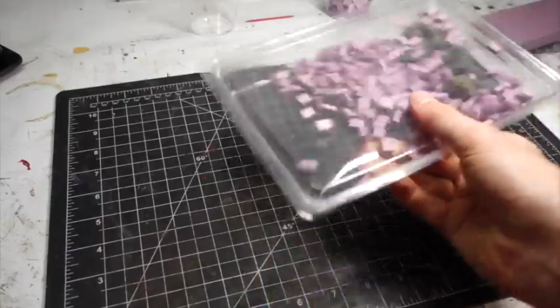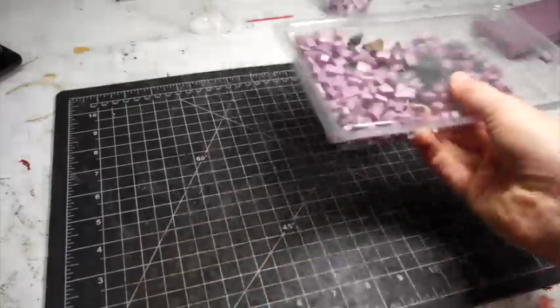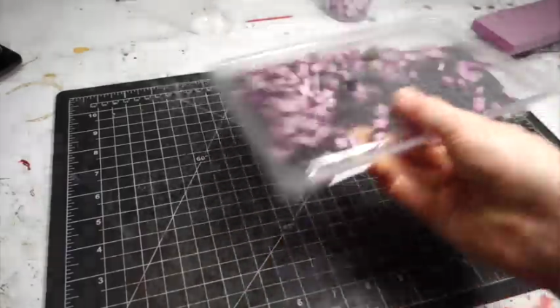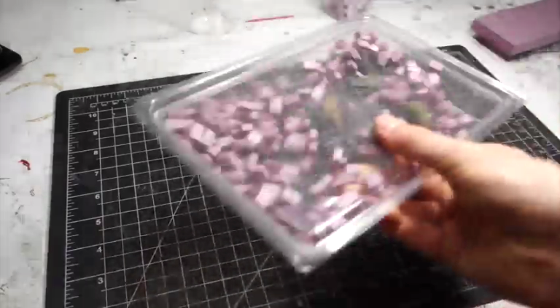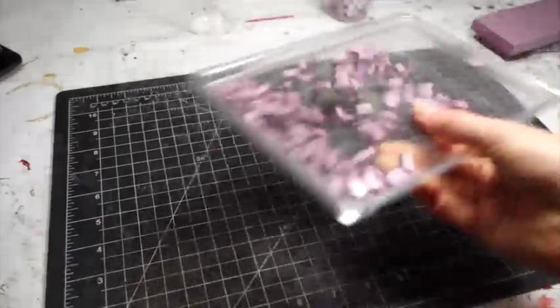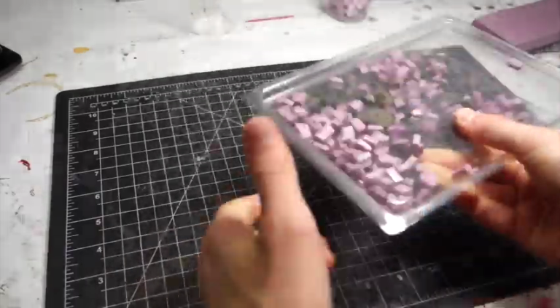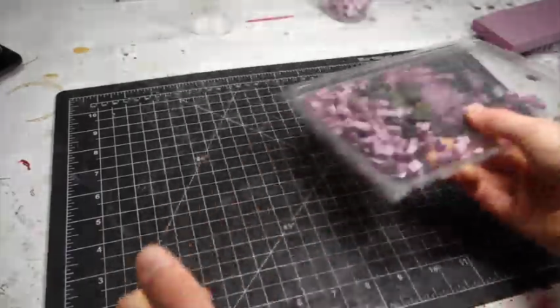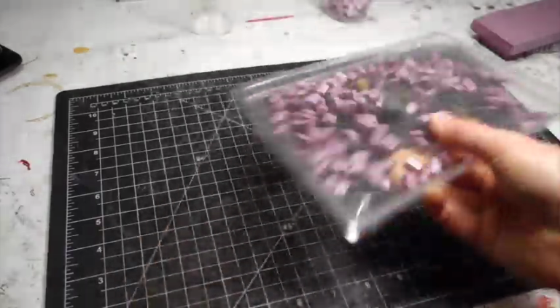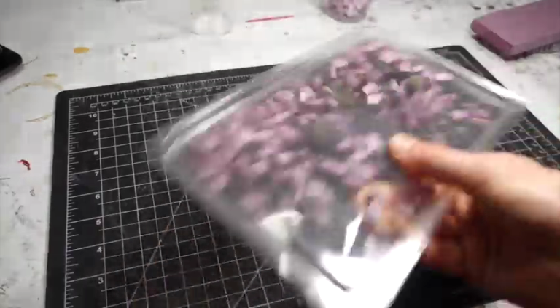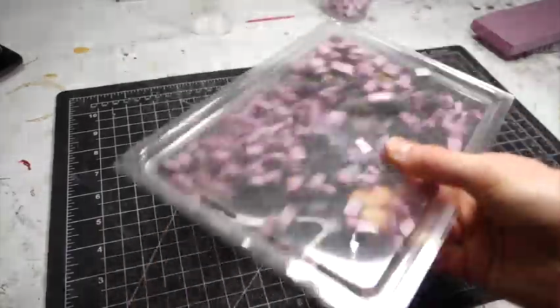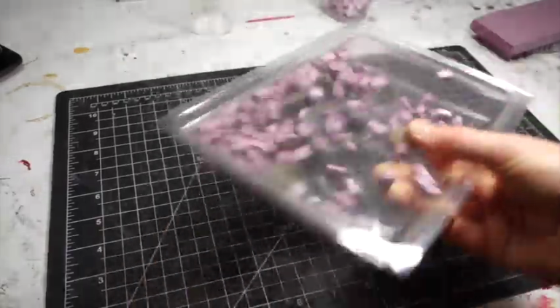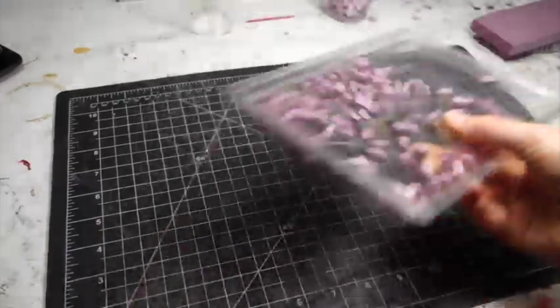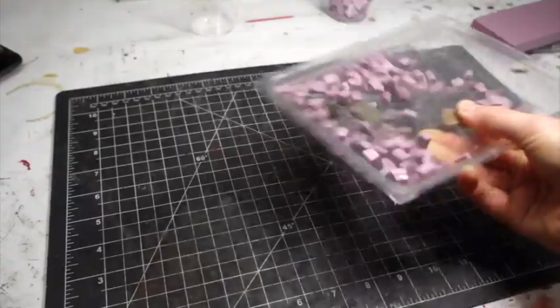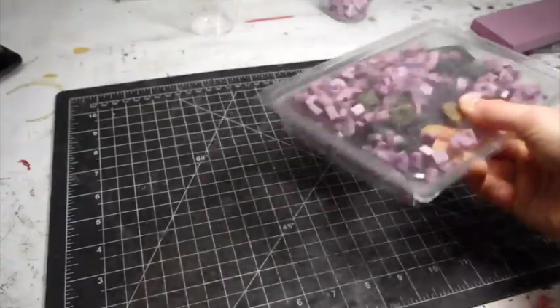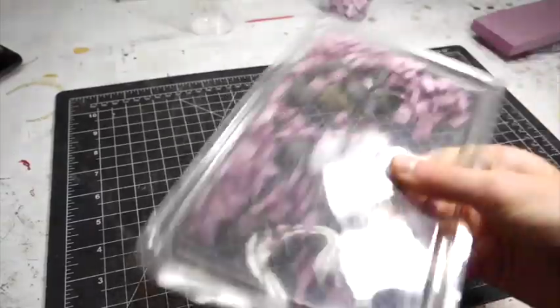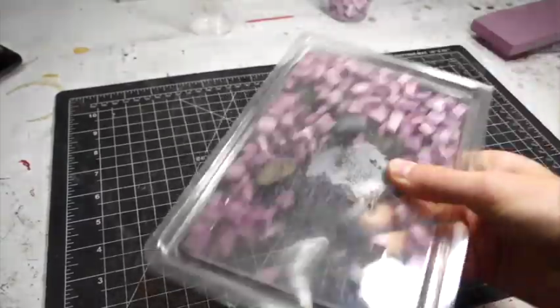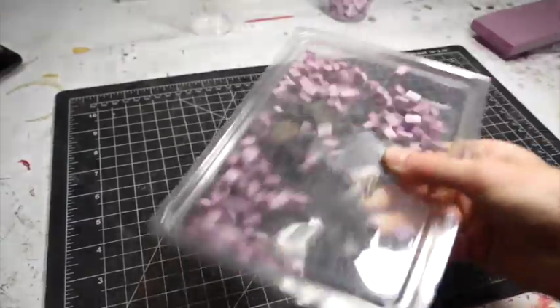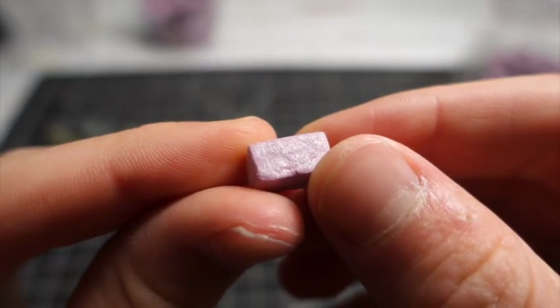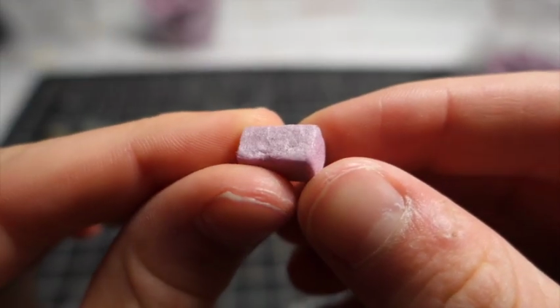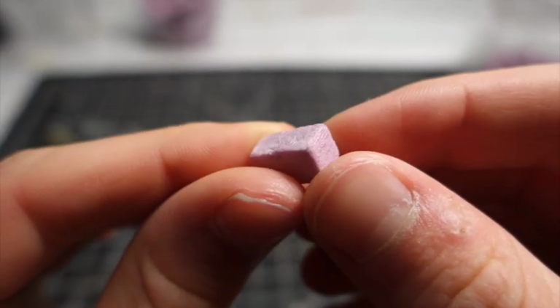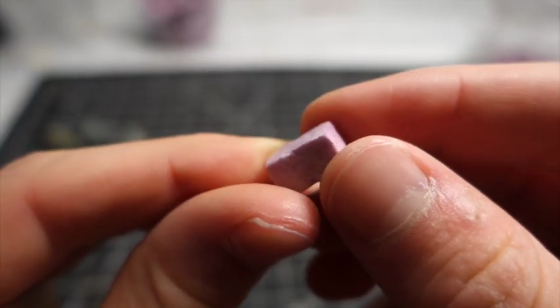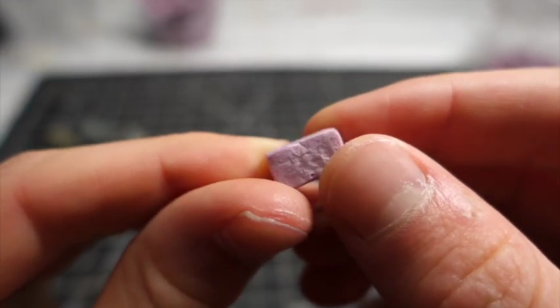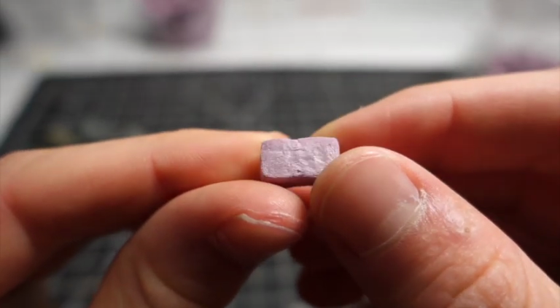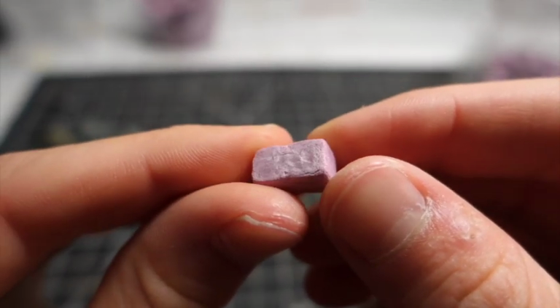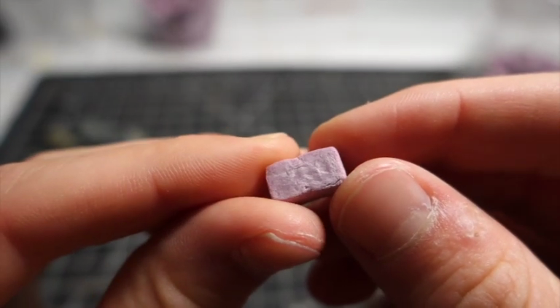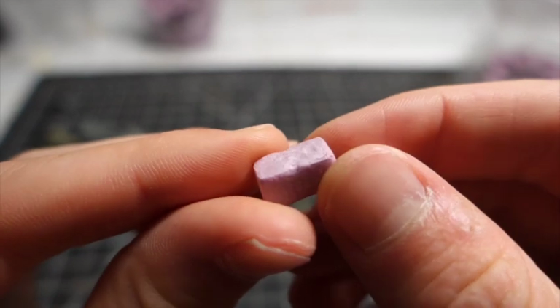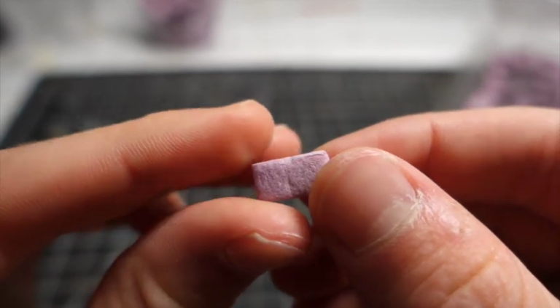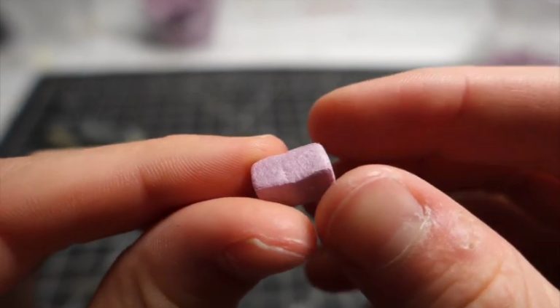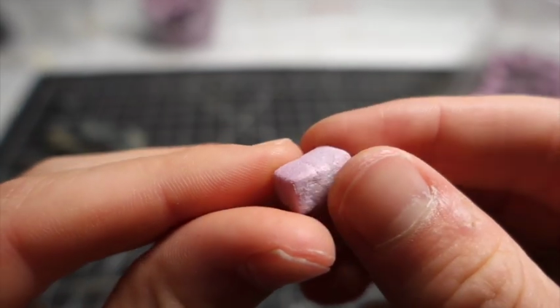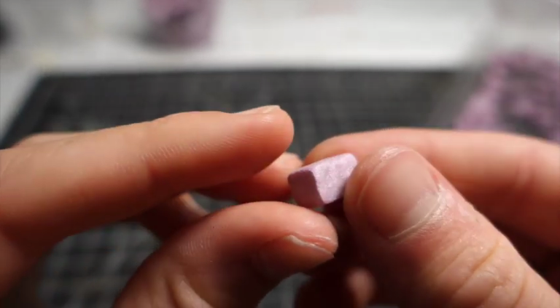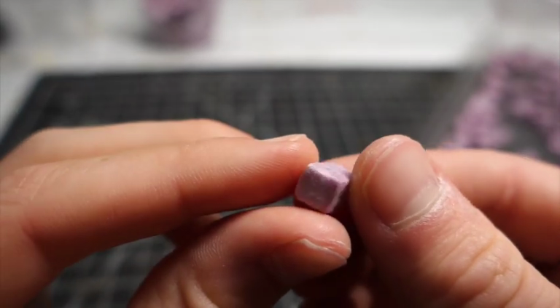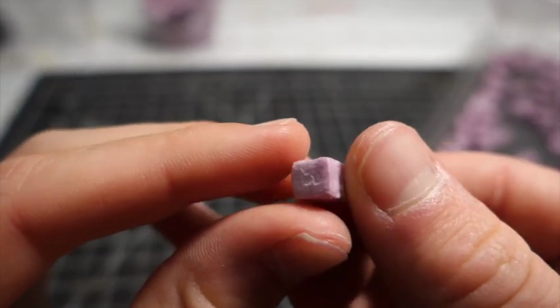To give these bricks some texture, I simply found some sharp angular rocks — gravel in this case — and shook them up. As you can see, this is incredibly easy and it gives great results with a really nice texture.